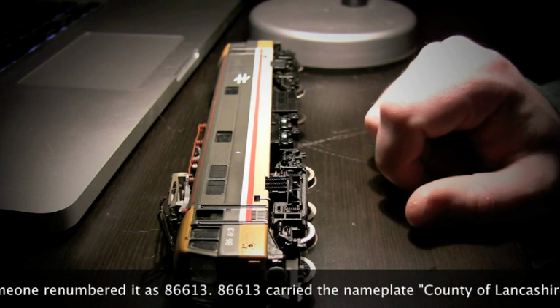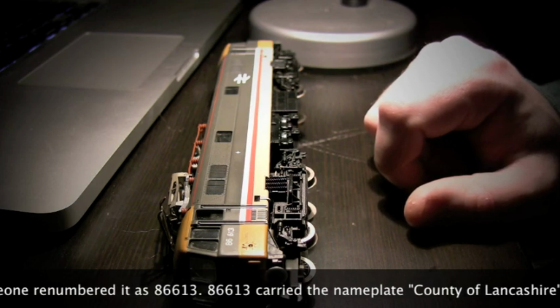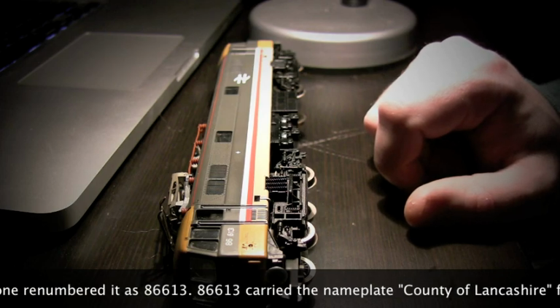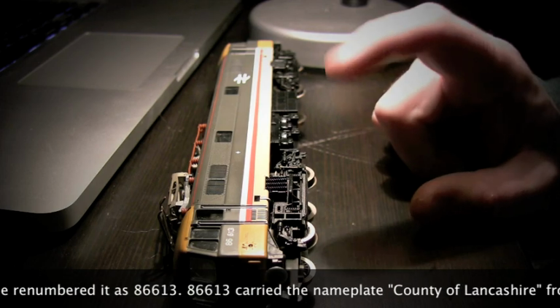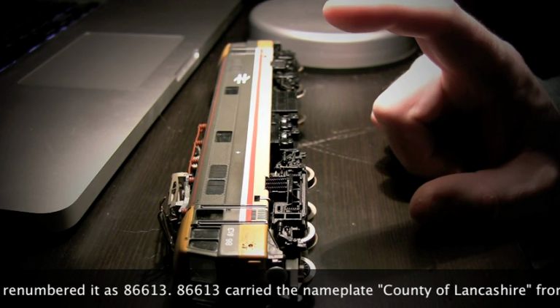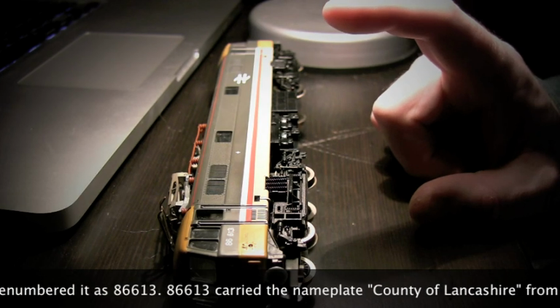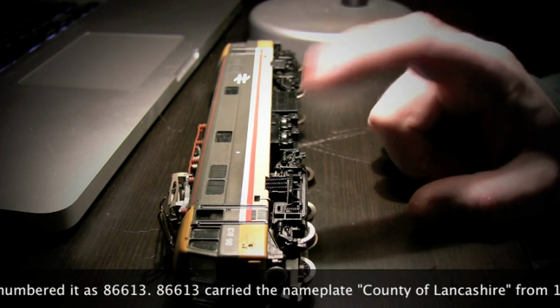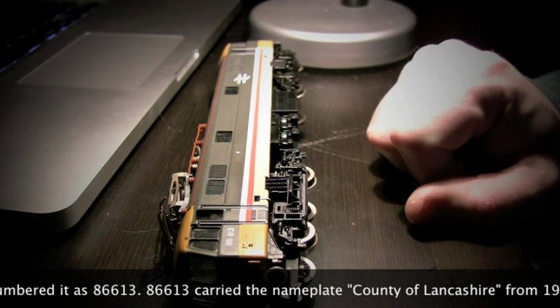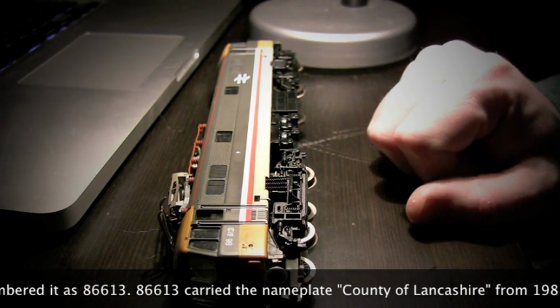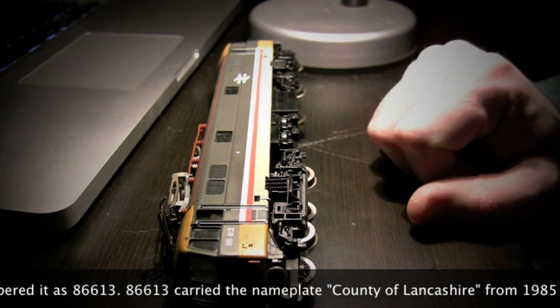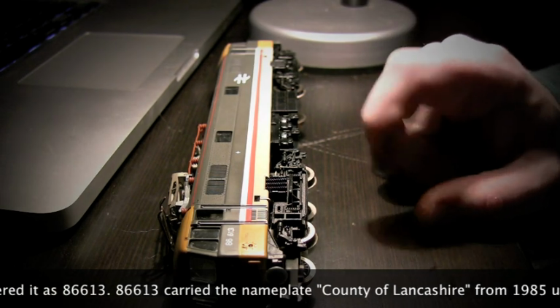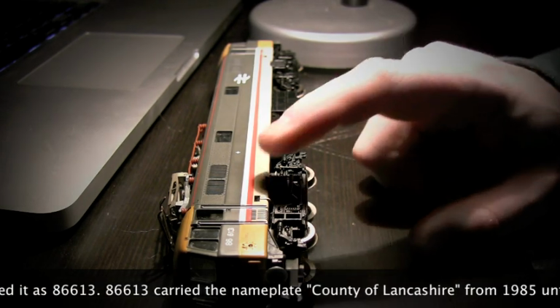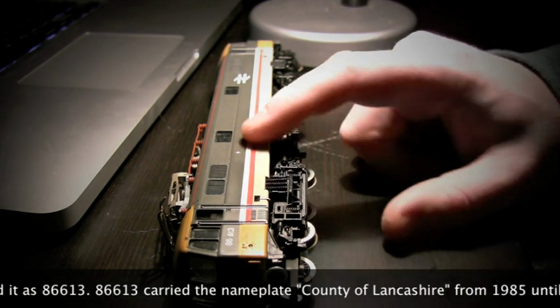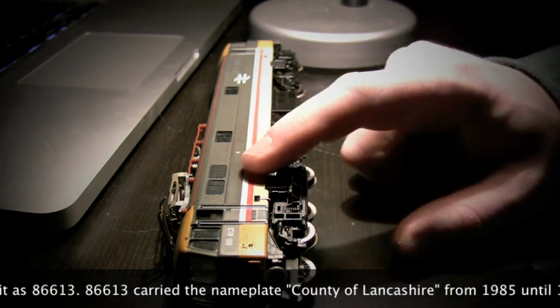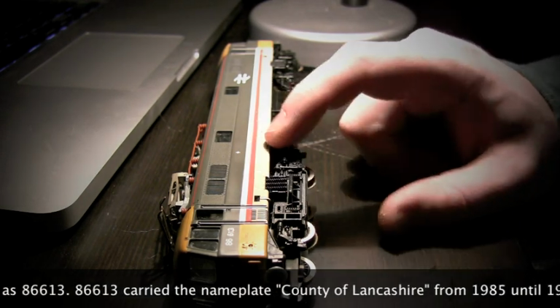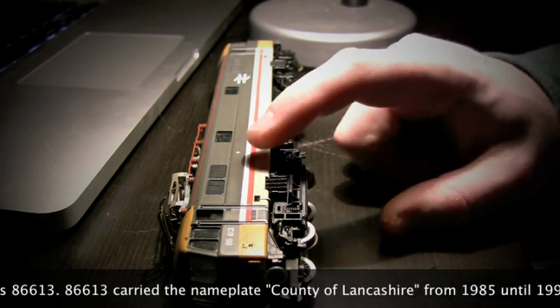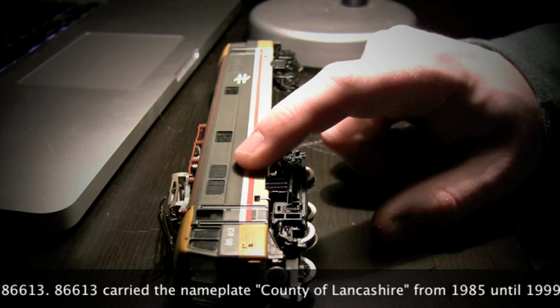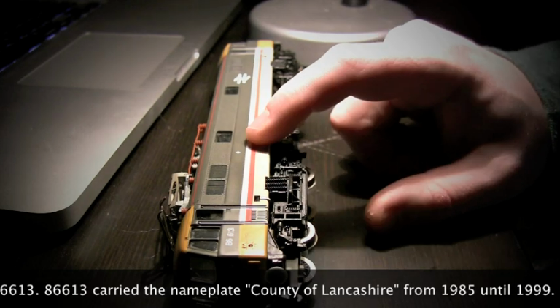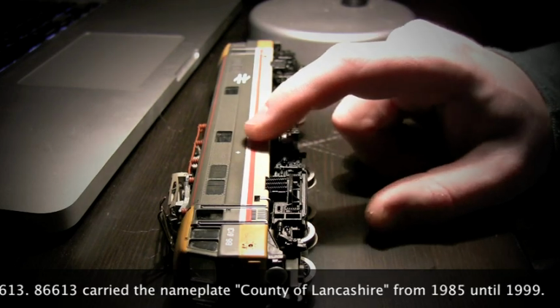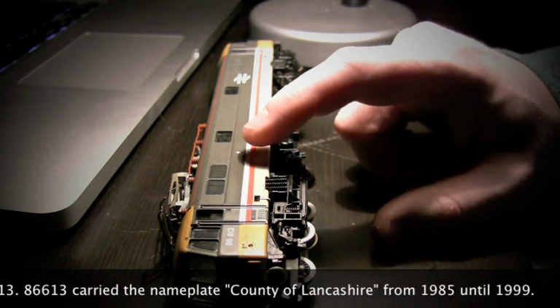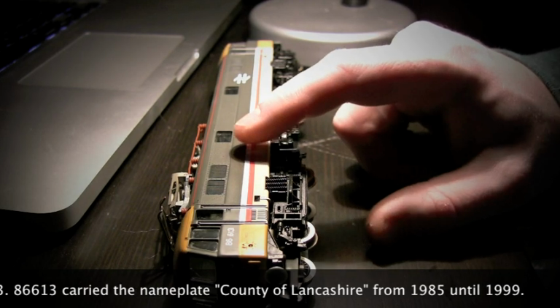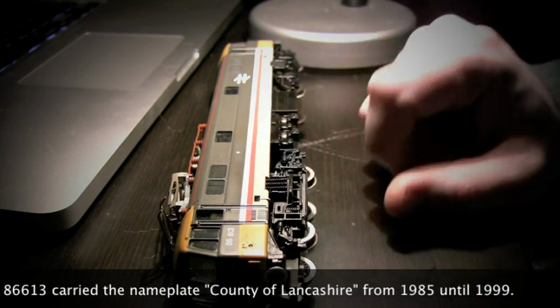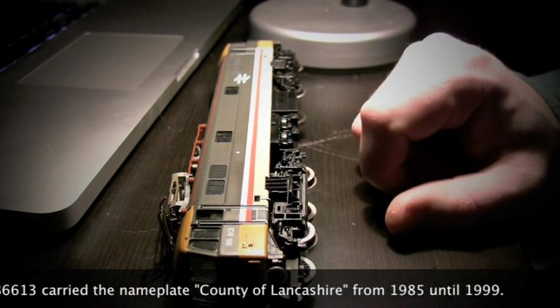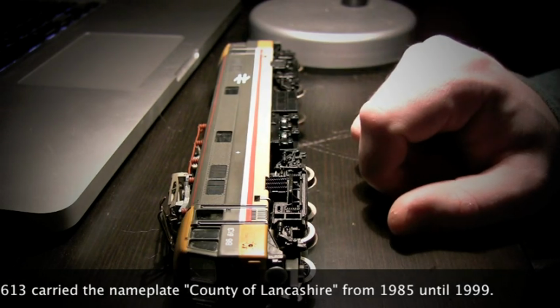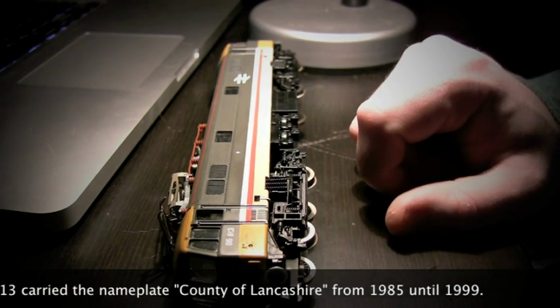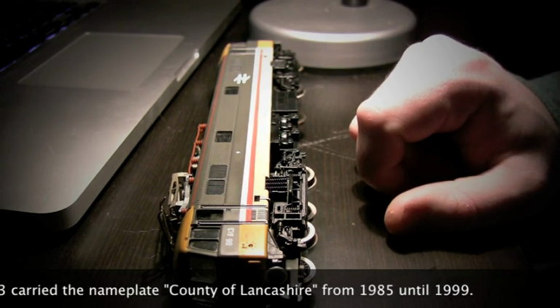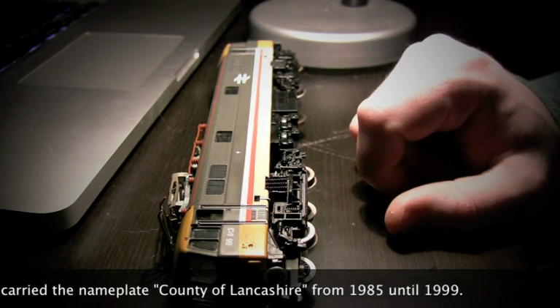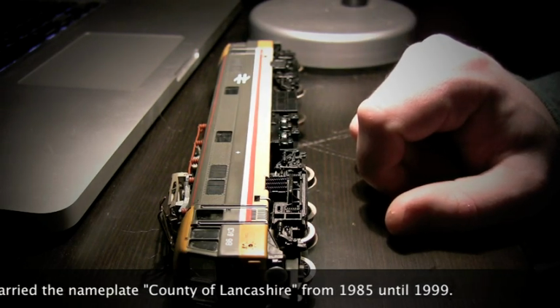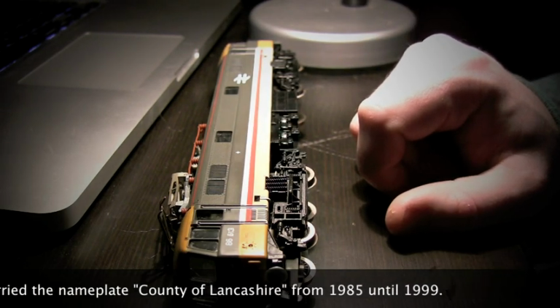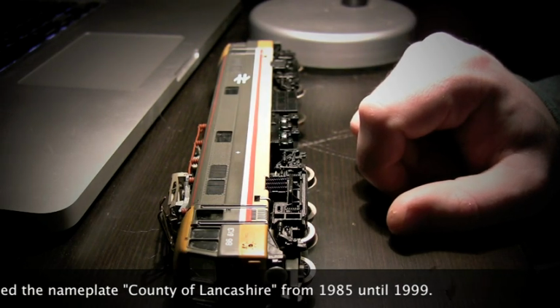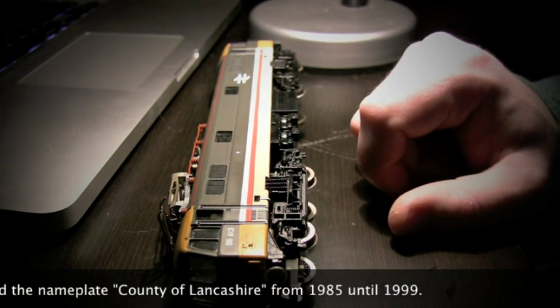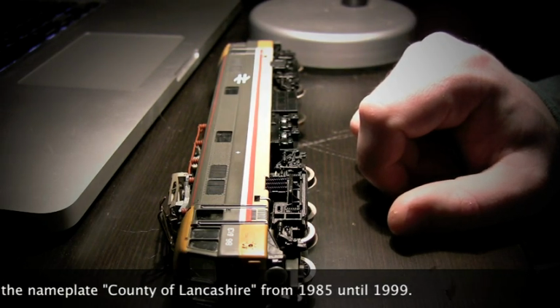It was definitely the wrong nameplate and it also wasn't put on very well. It was kind of at an angle, kind of smushed up, like you get with water slide transfers.